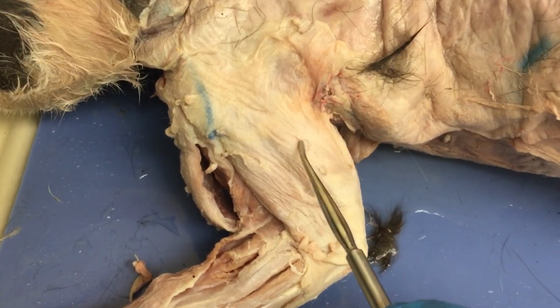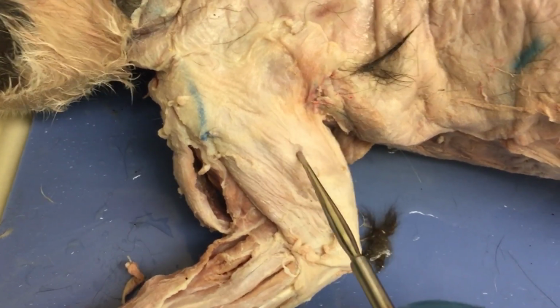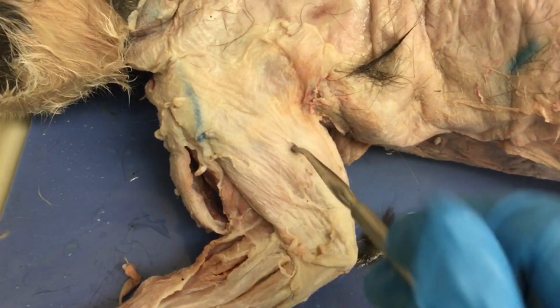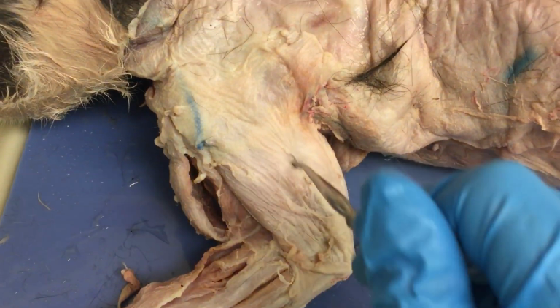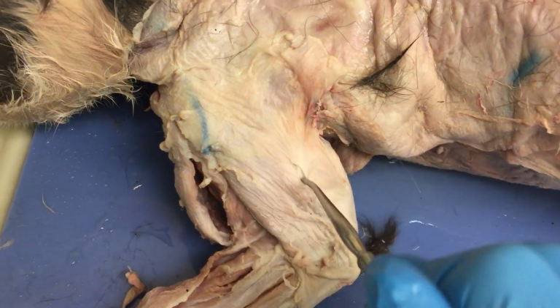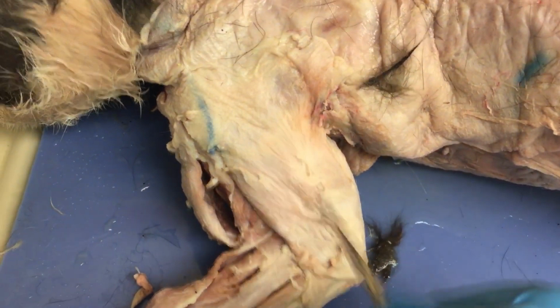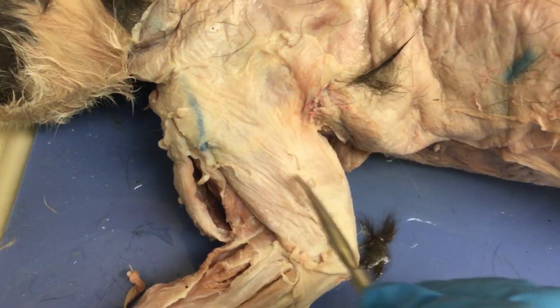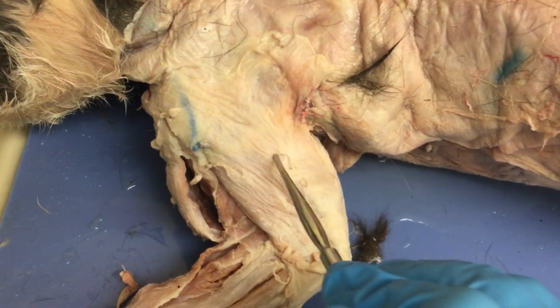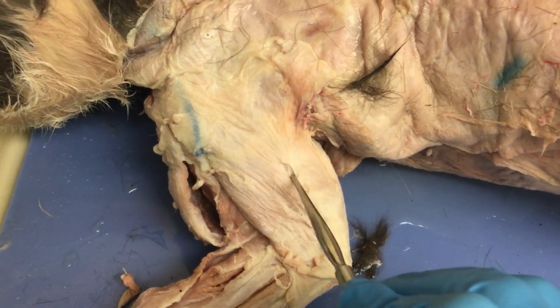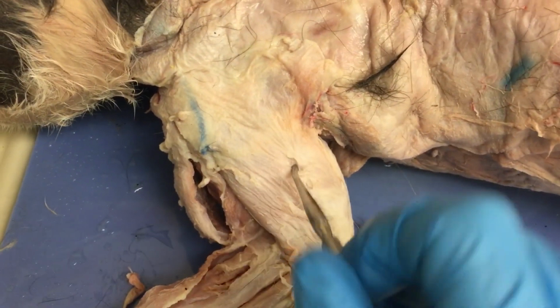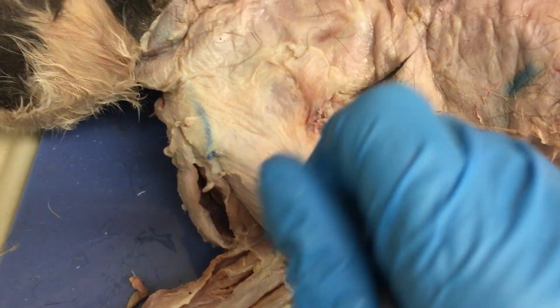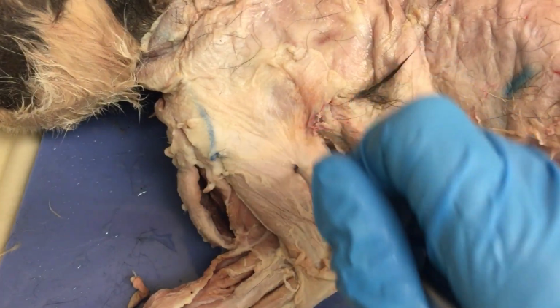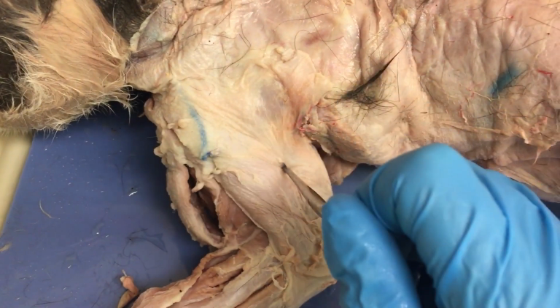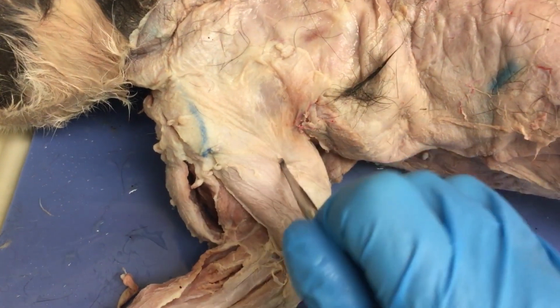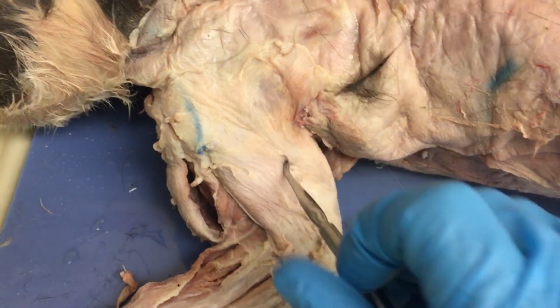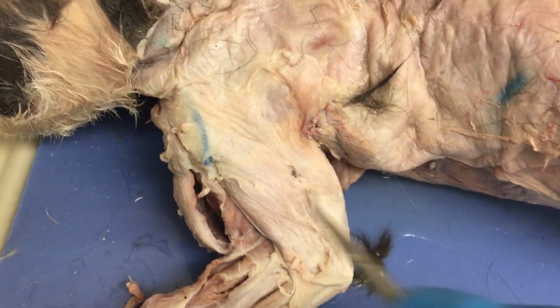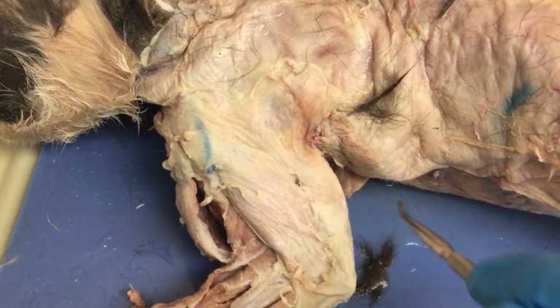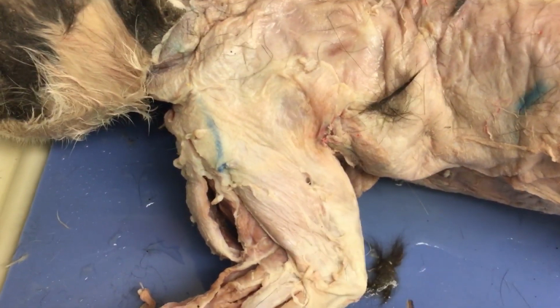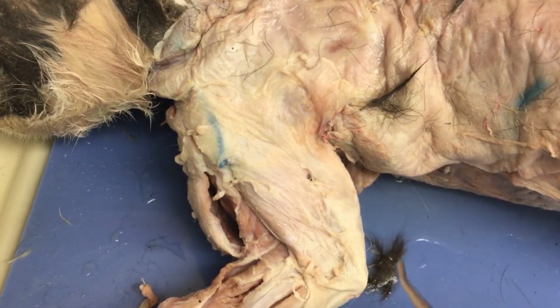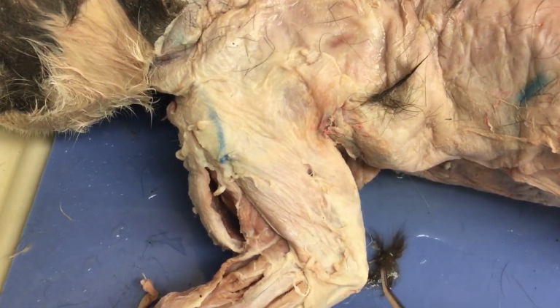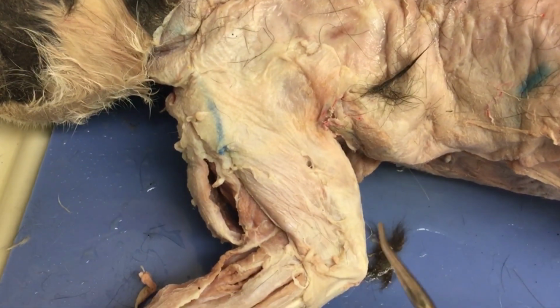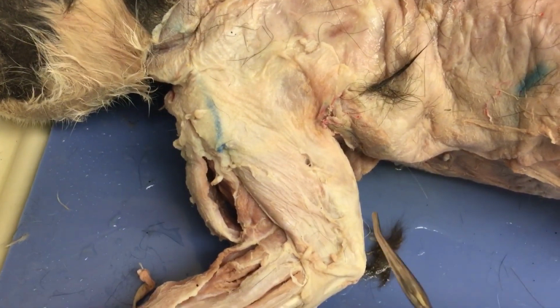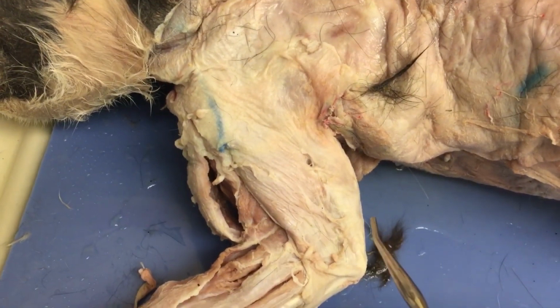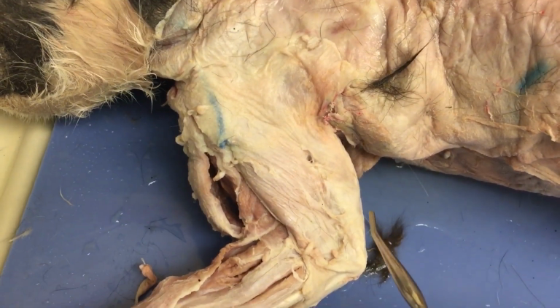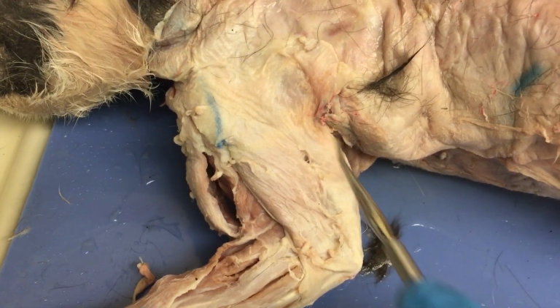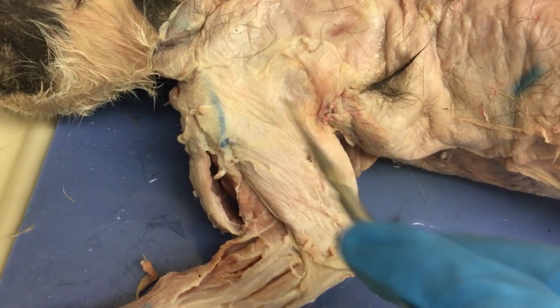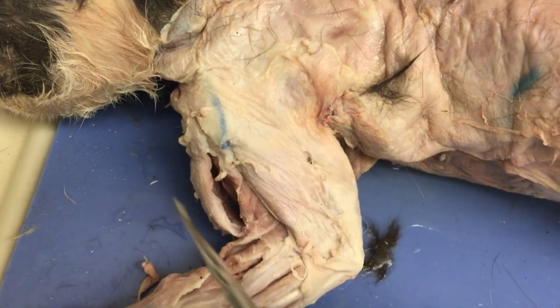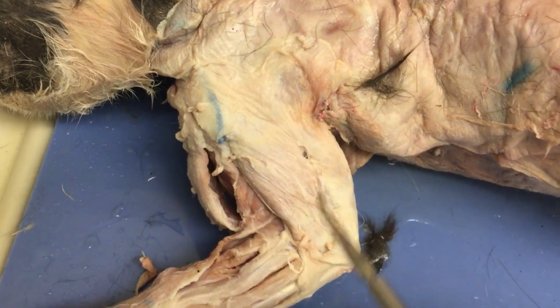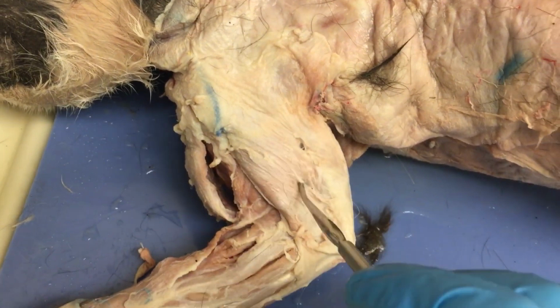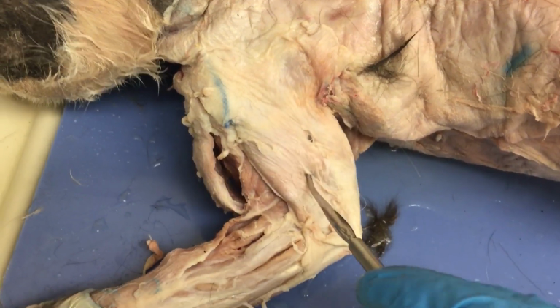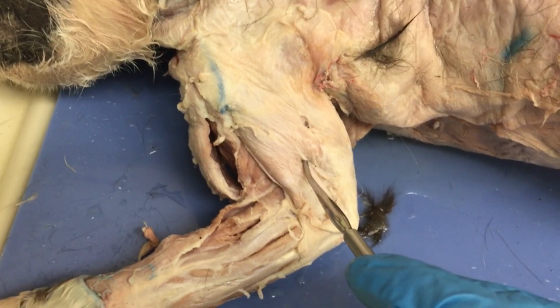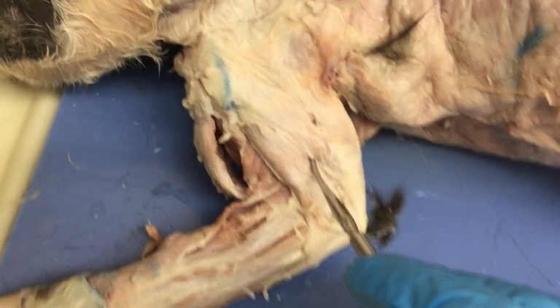If you guys clean it properly, you can actually stick your probe all the way through and it'll come out both sides. So those are just your upper arm muscles.